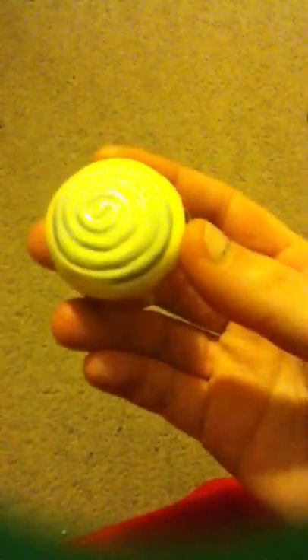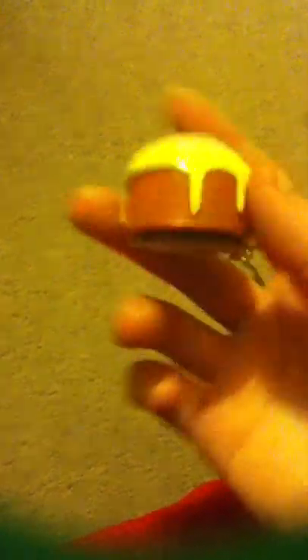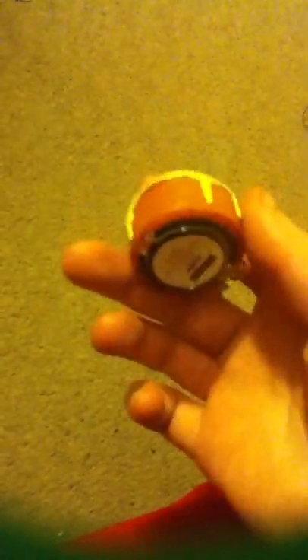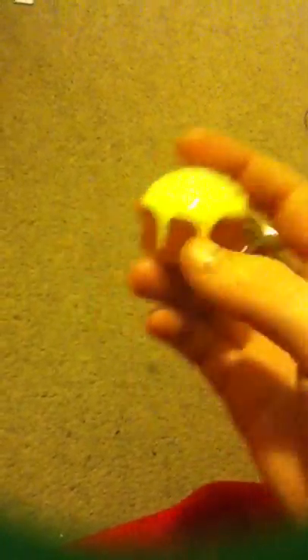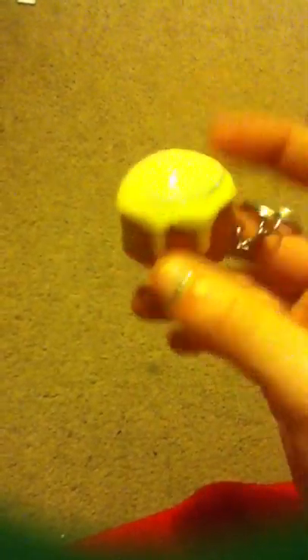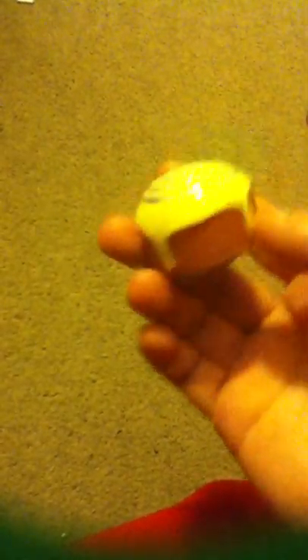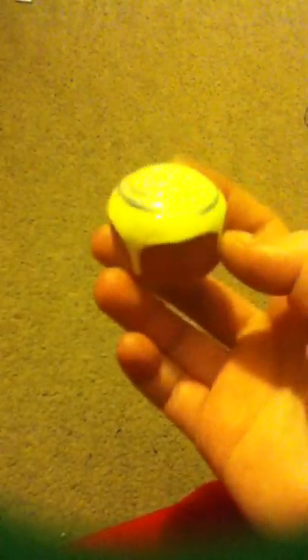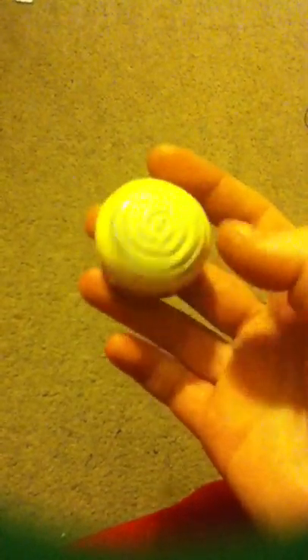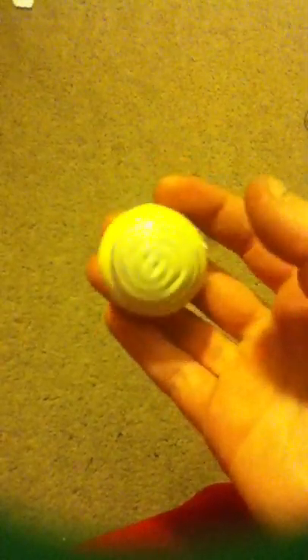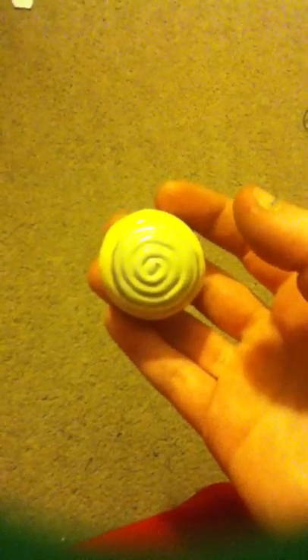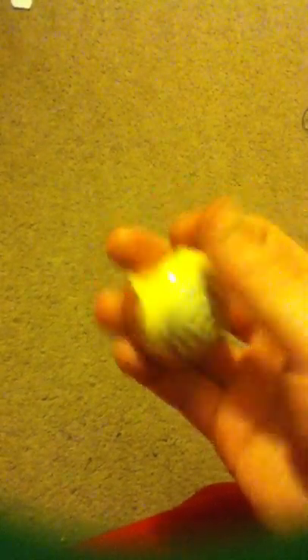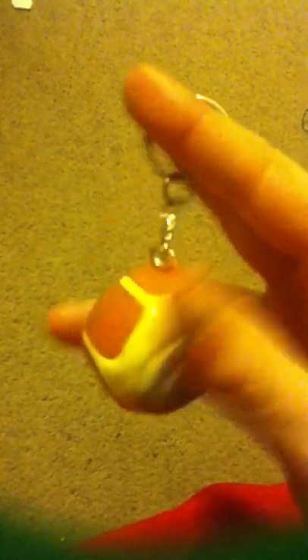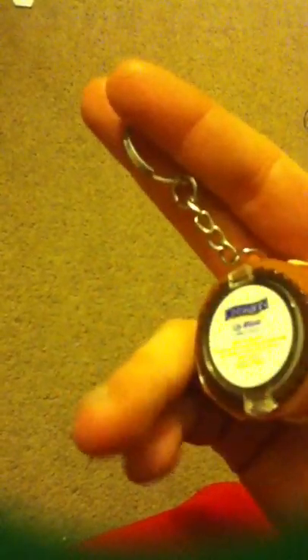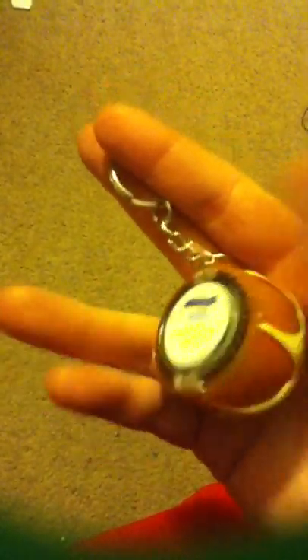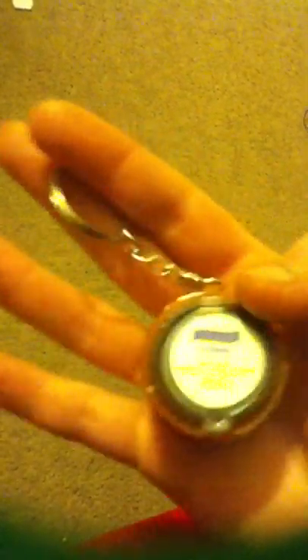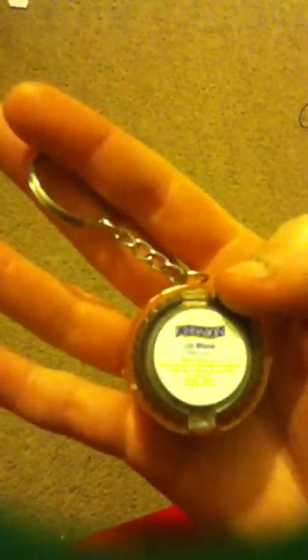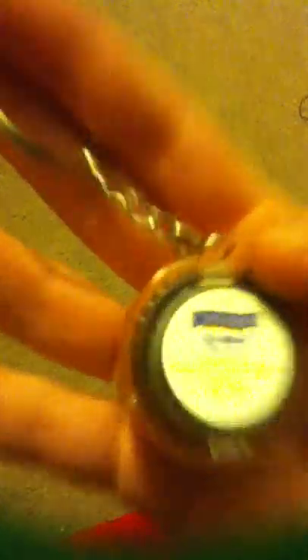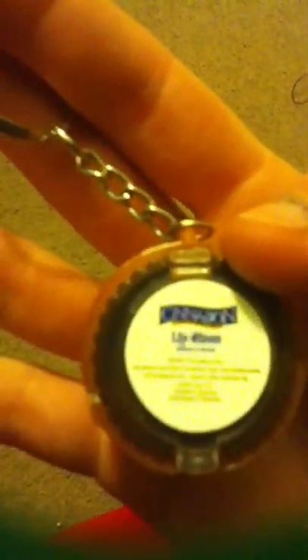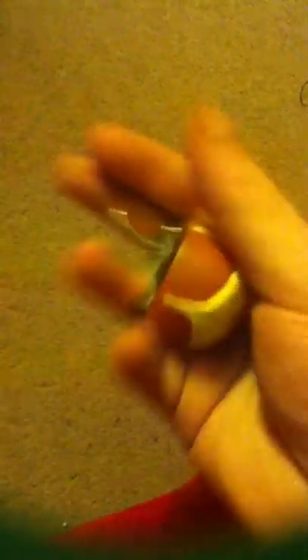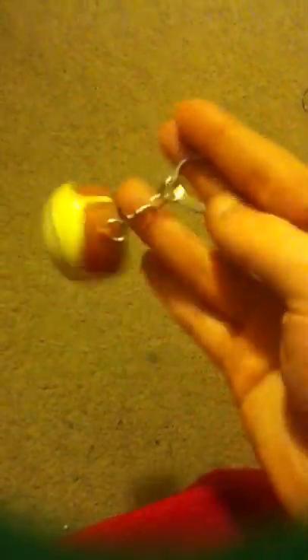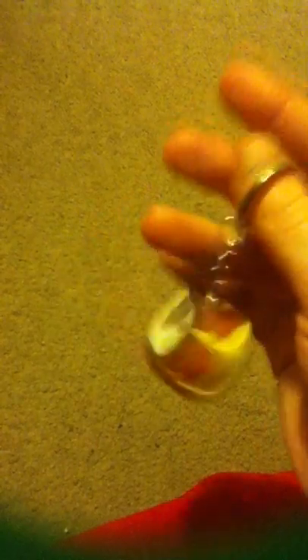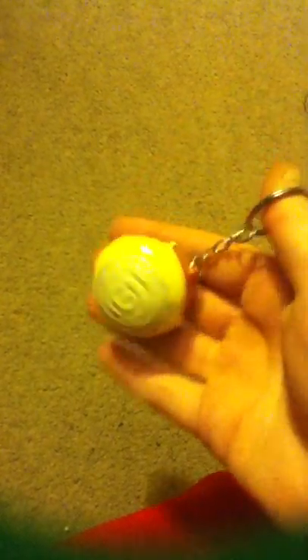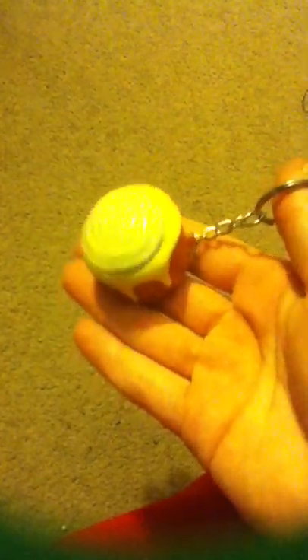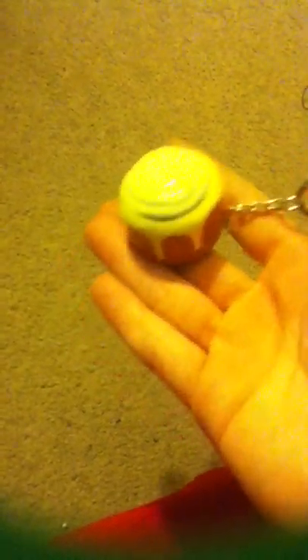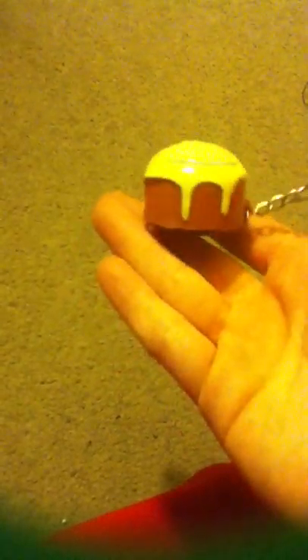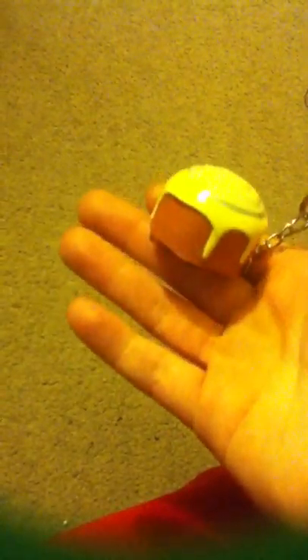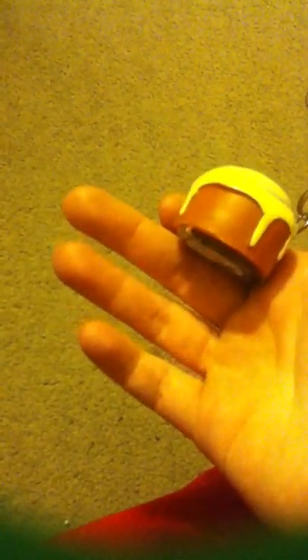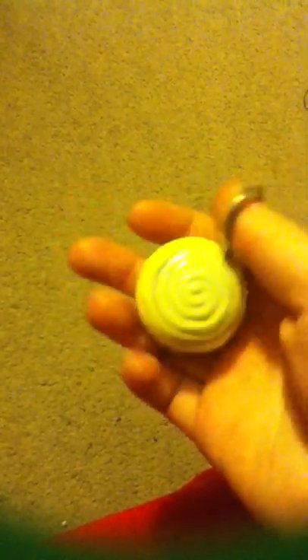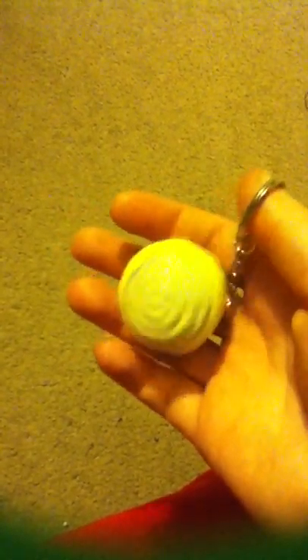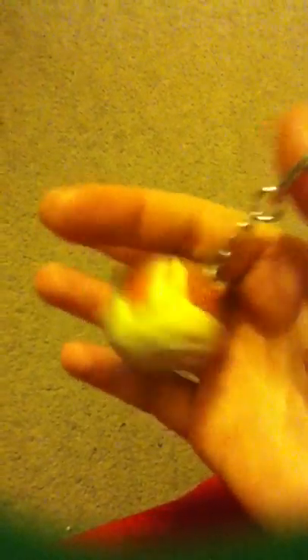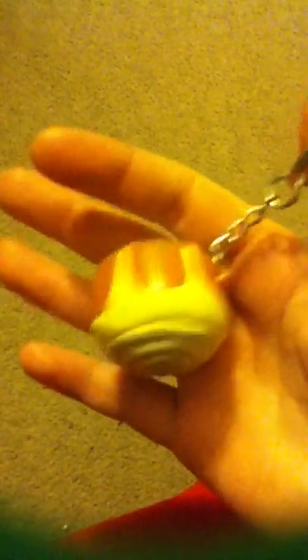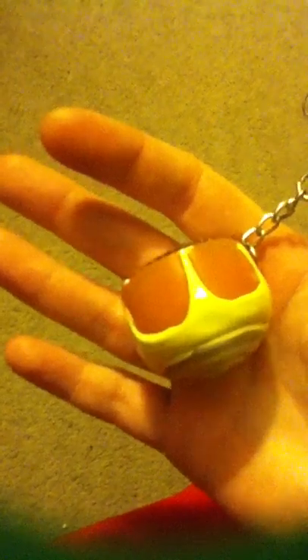I love cinnamon rolls — they're one of my favorite foods. This is an awesome cinnamon roll keychain that's also a lip balm. It's from Cinnabon and I absolutely love Cinnabon cinnamon rolls. This keychain is really cute.